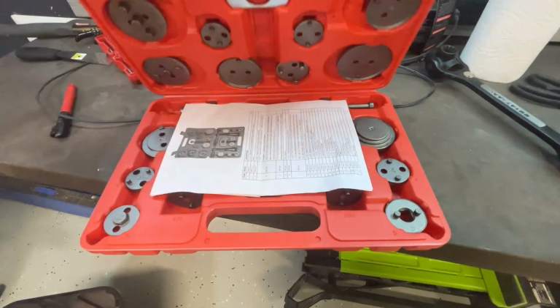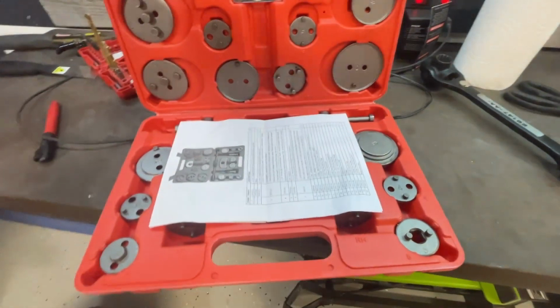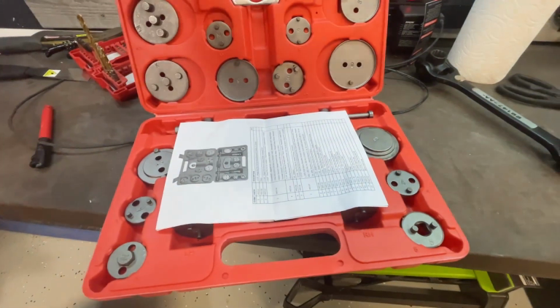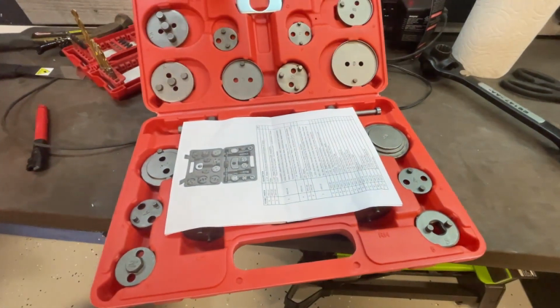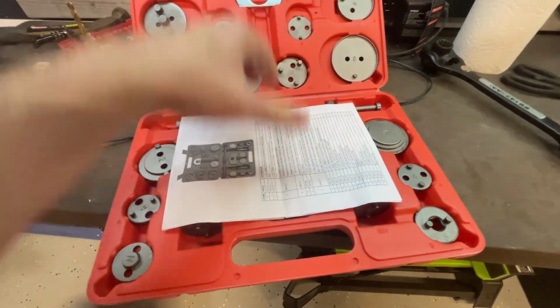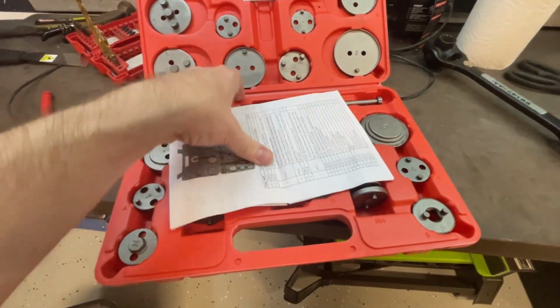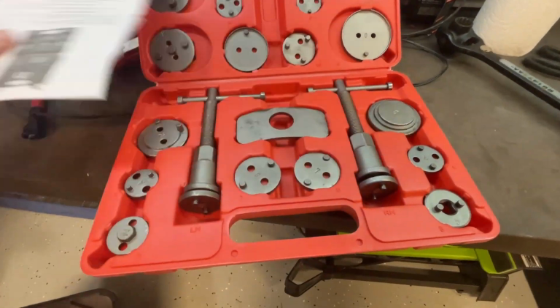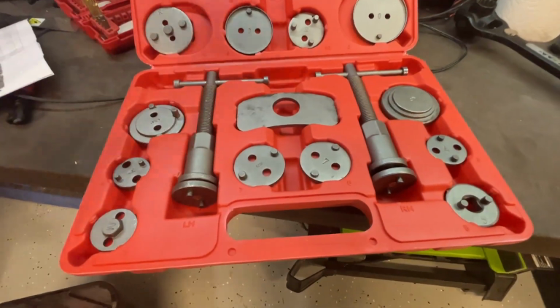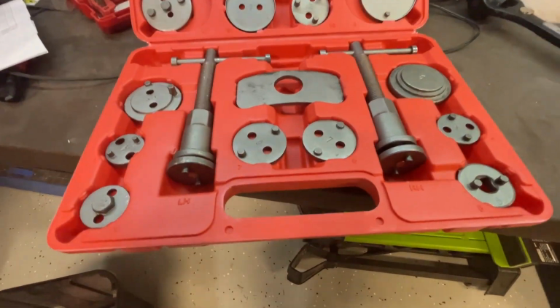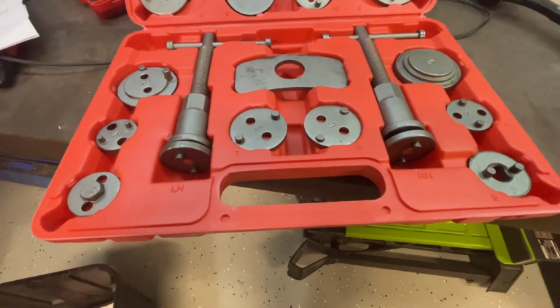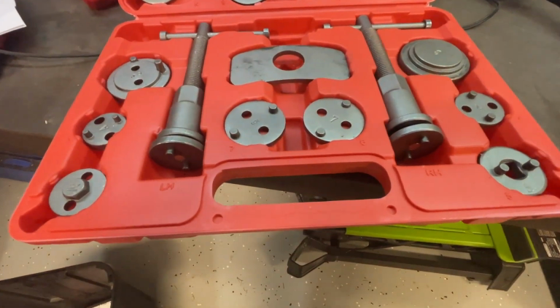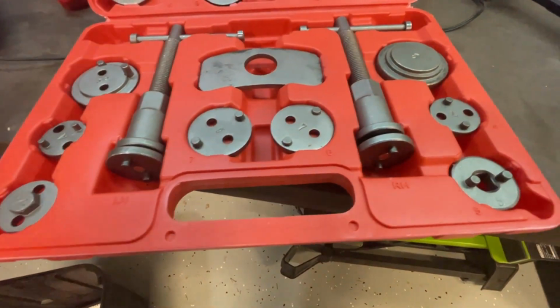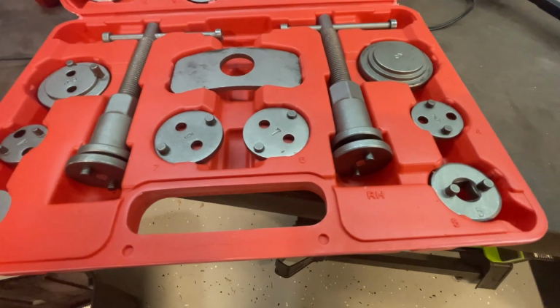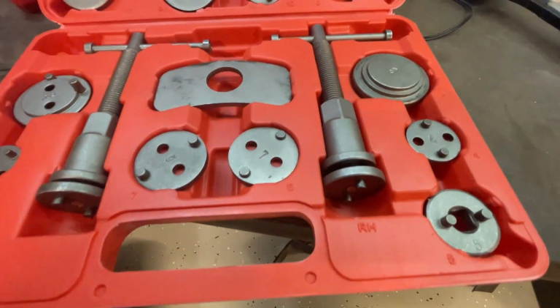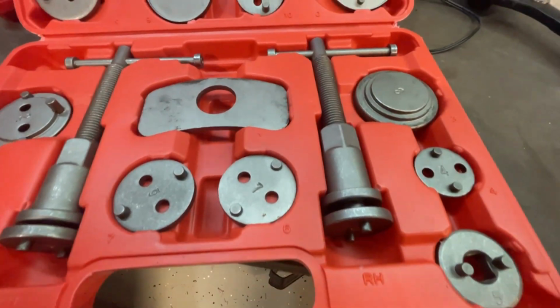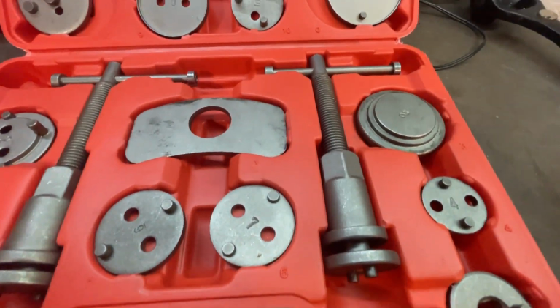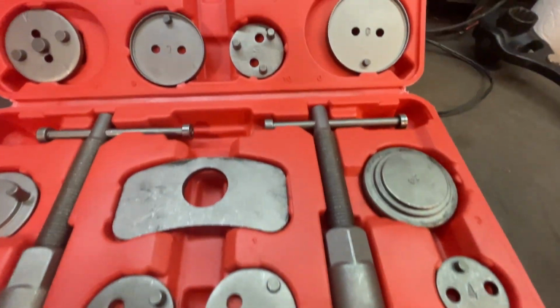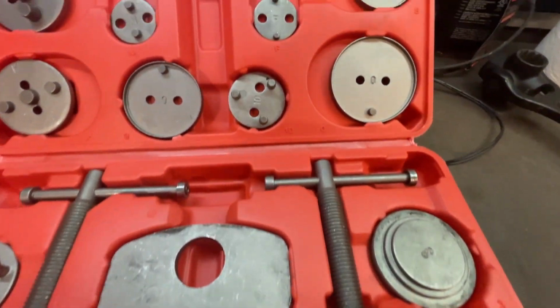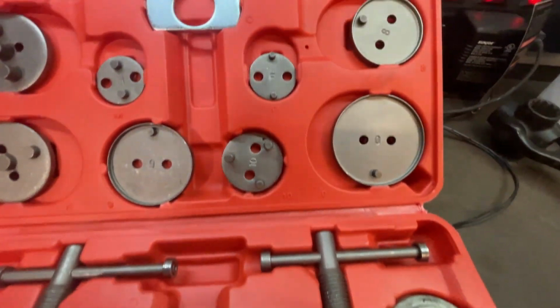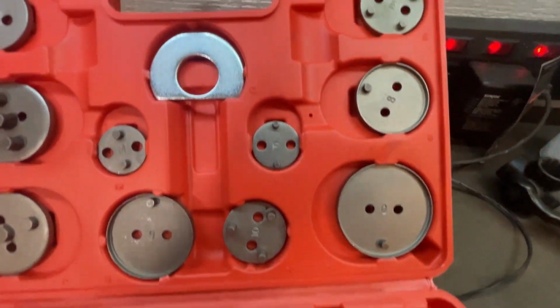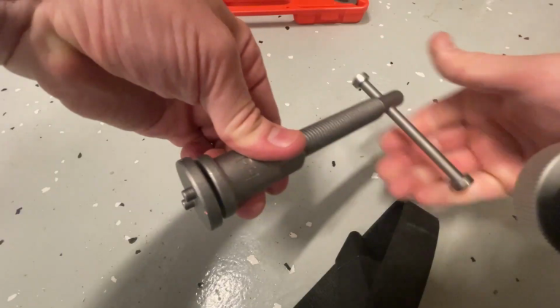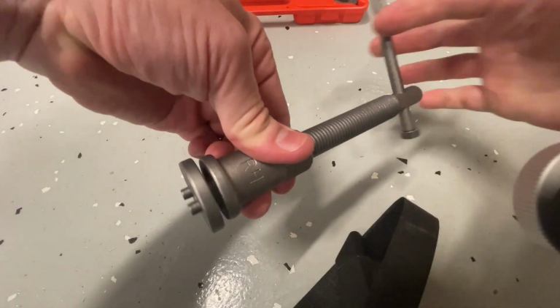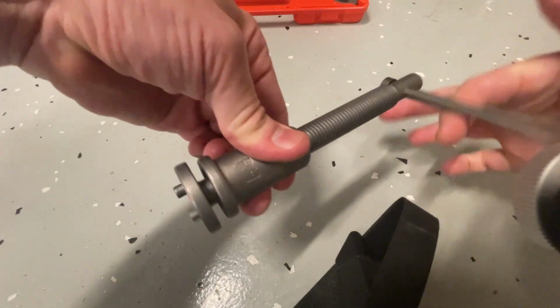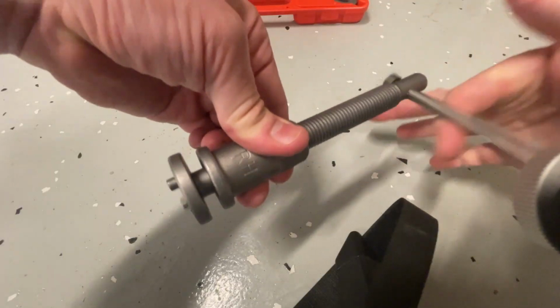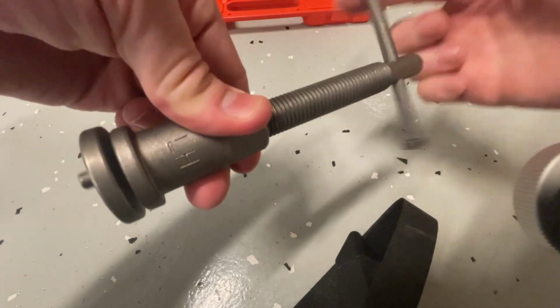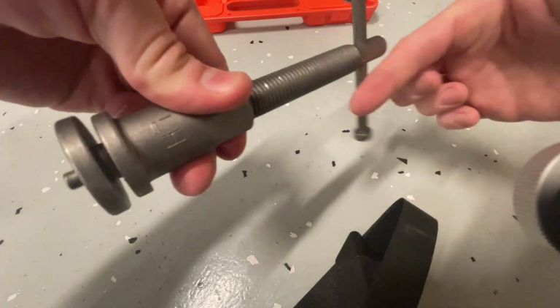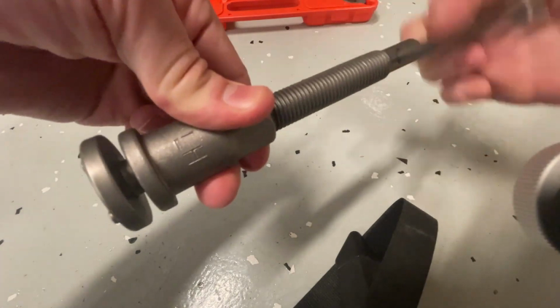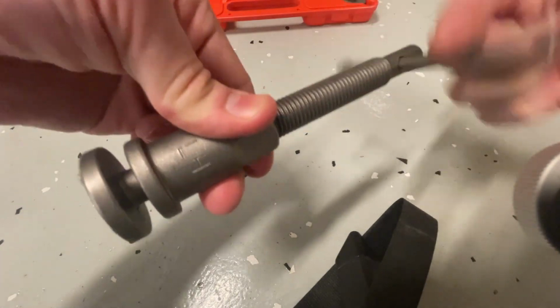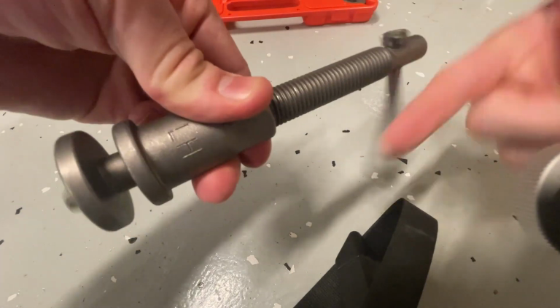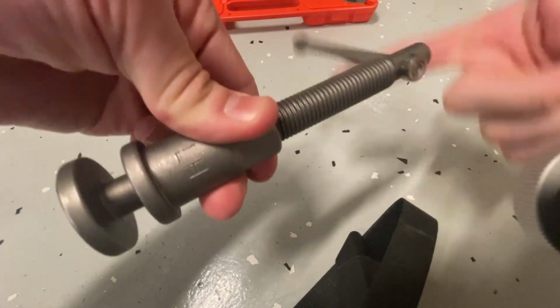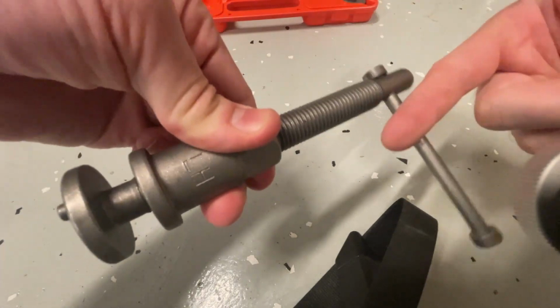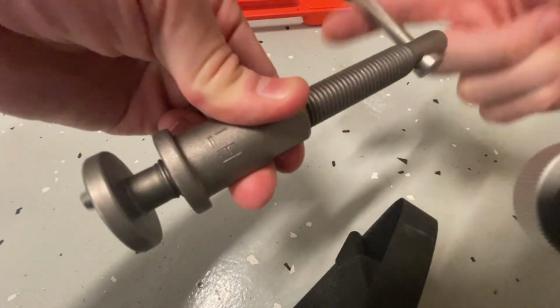Howdy everyone, this is the 8 Mile Lake Caliper Compressor Set. The large number of adapters means you should be able to rewind the calipers on most vehicles. Both right and left hand threaded thrust bolts are included, which is both necessary and nice.